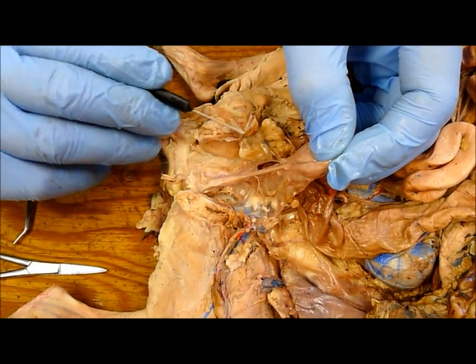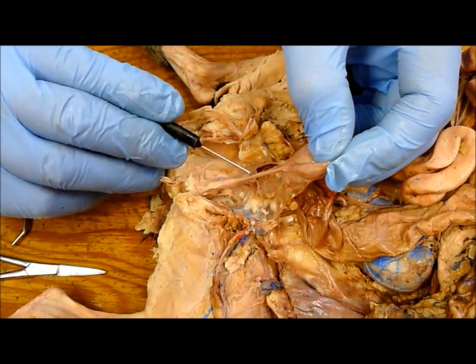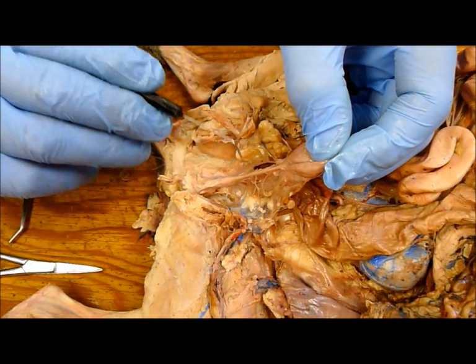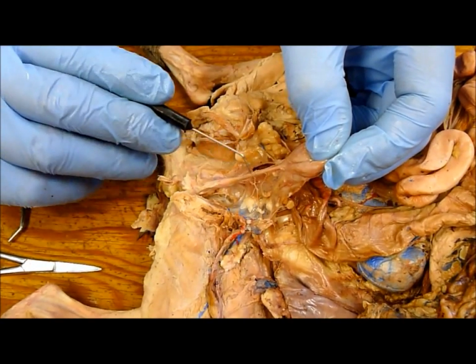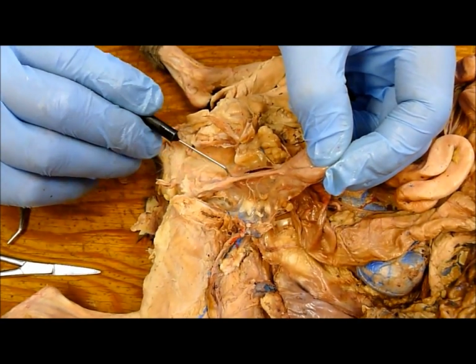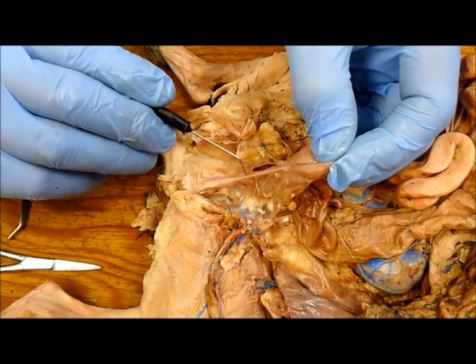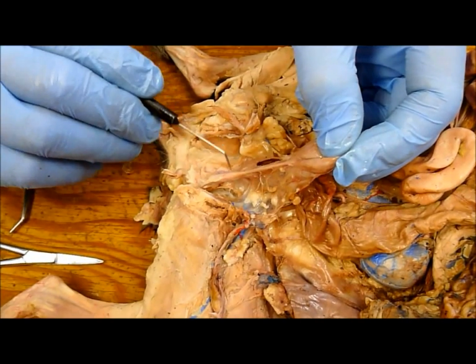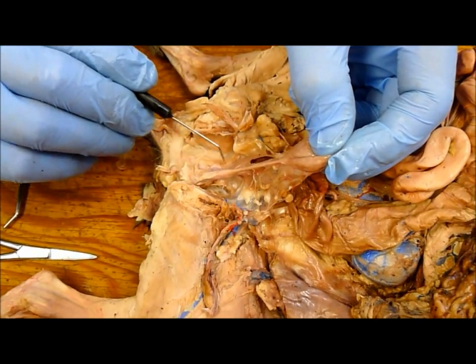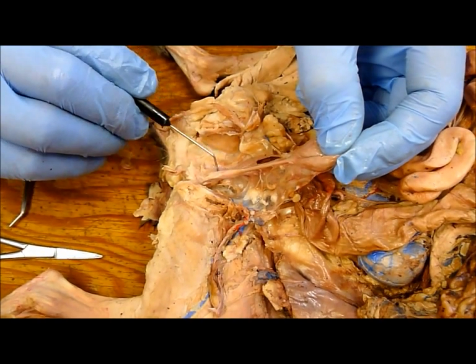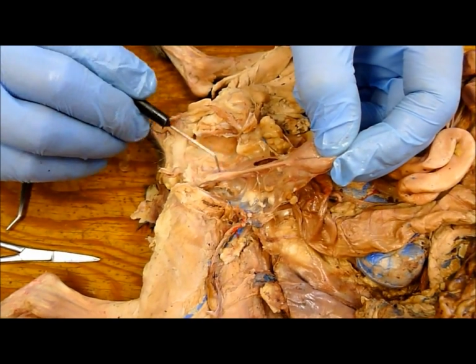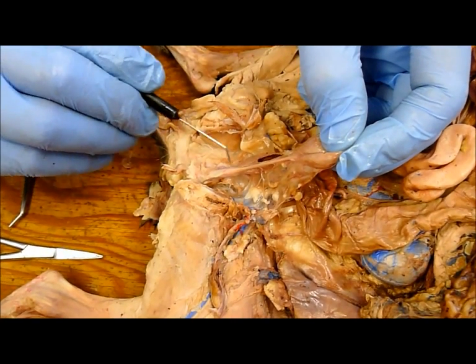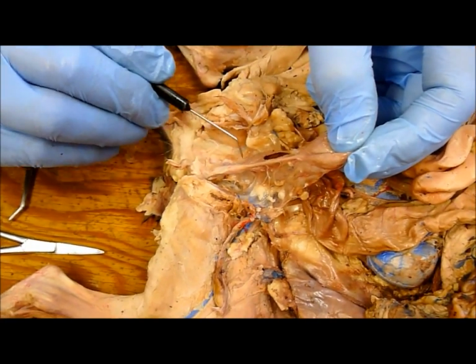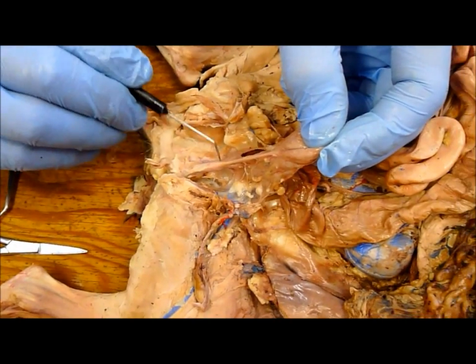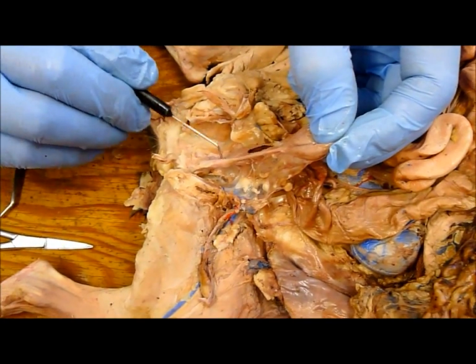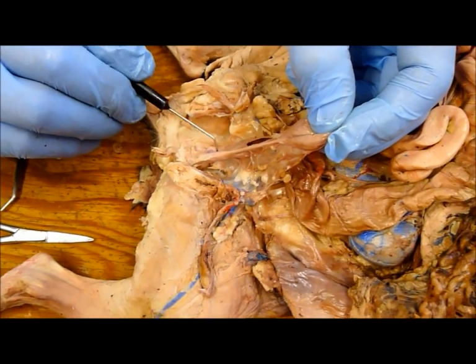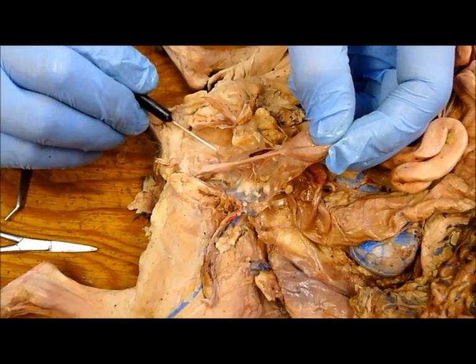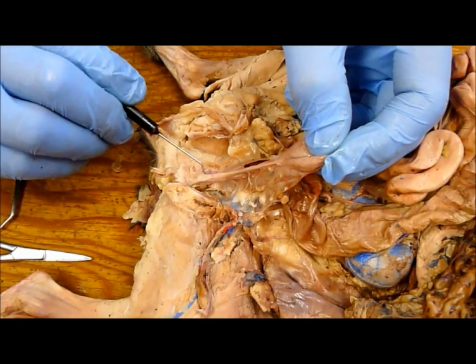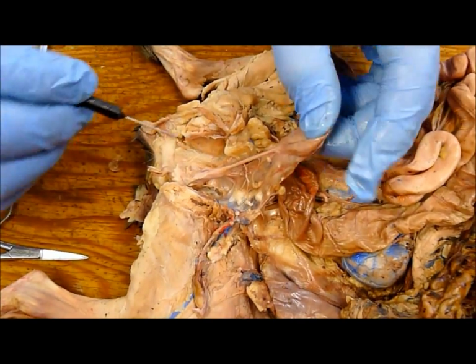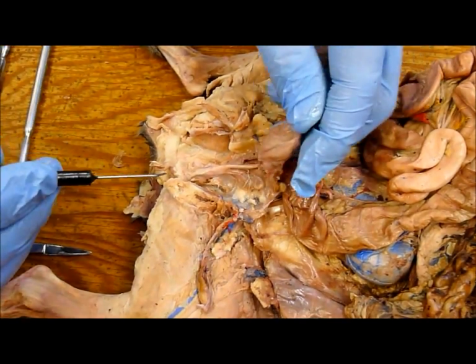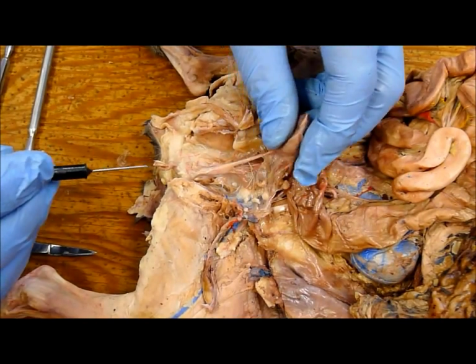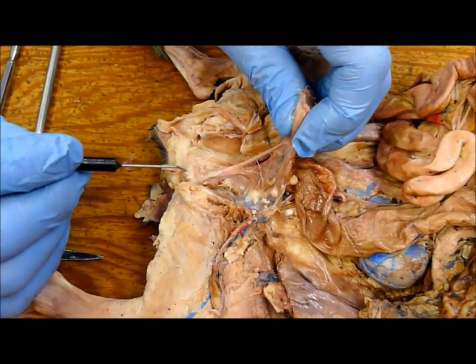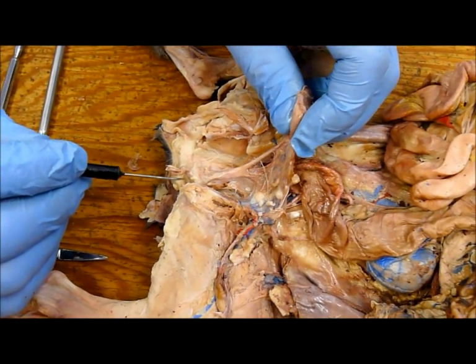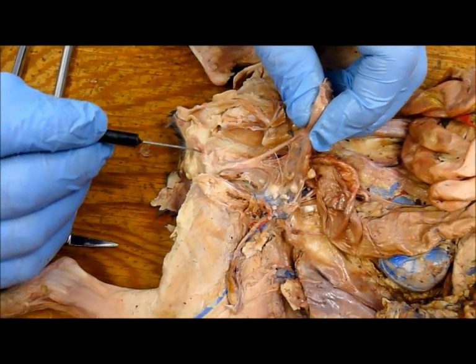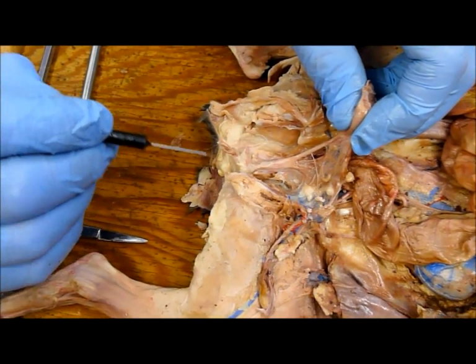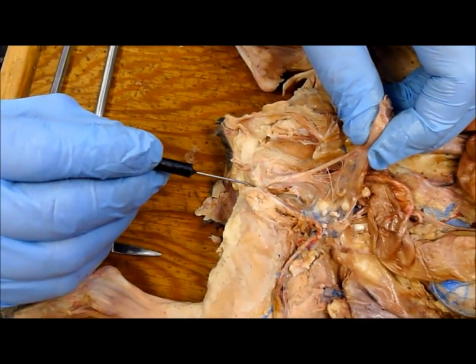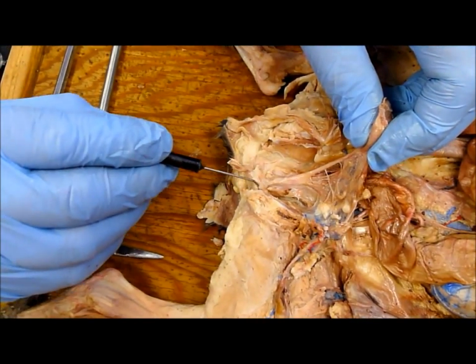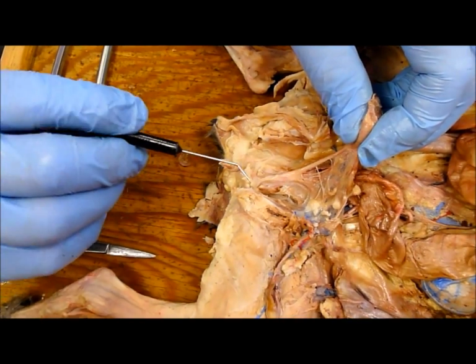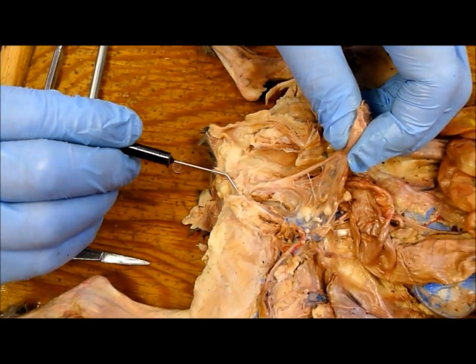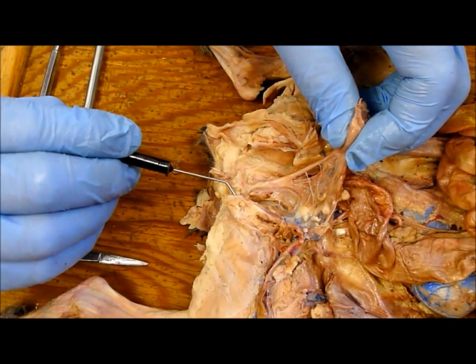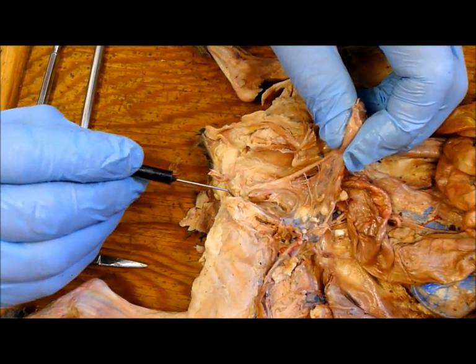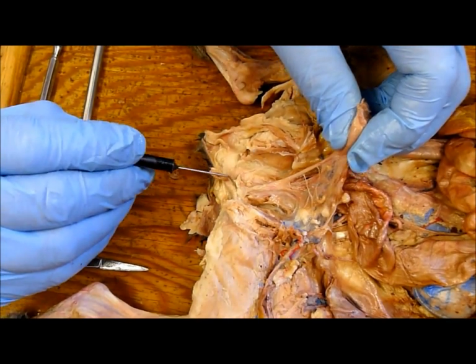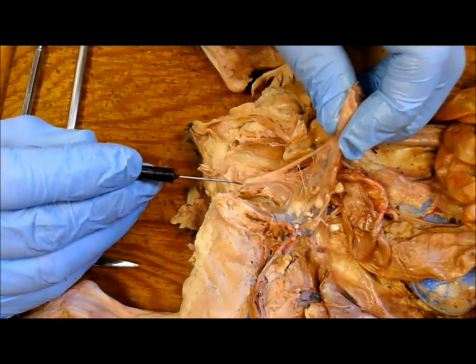The spongiosum is around the urethra. Those are the two on top that fill with blood for erection. The cura is where the base of the penis is attached to the pubic bone — I just cut through it.